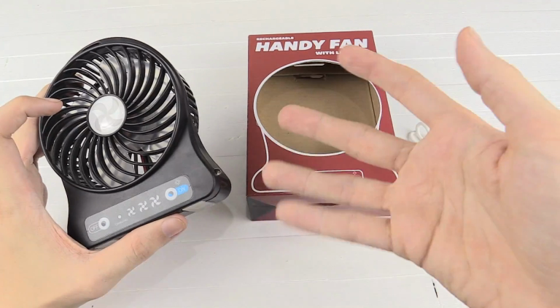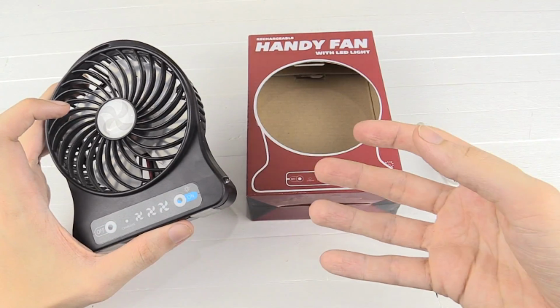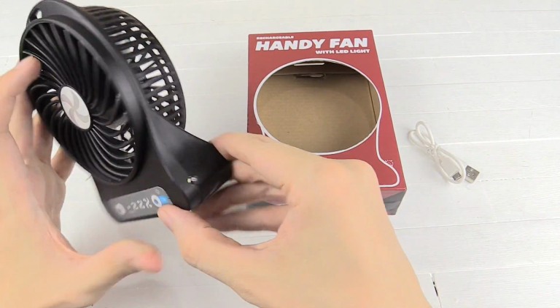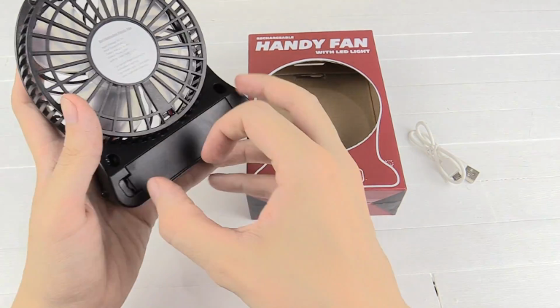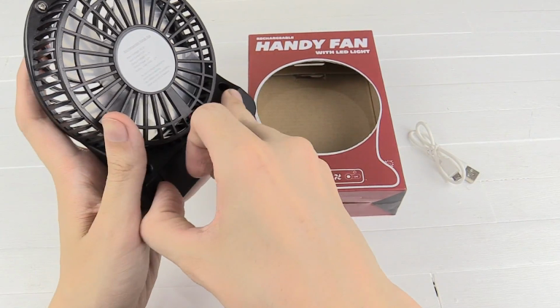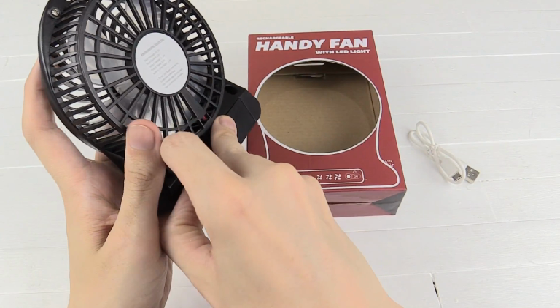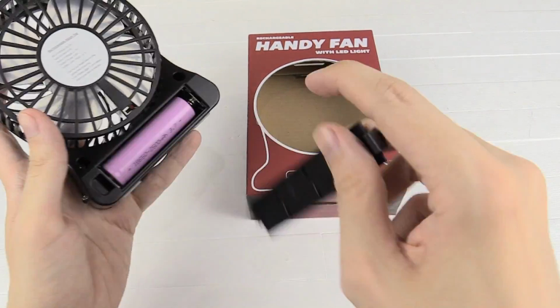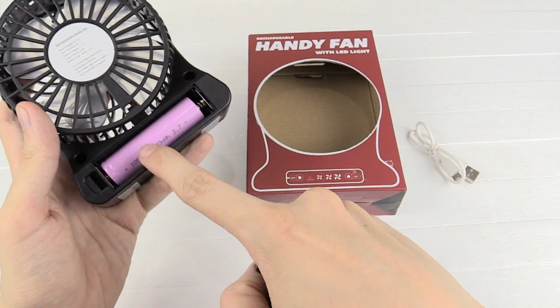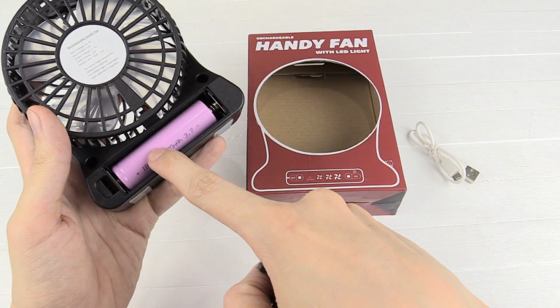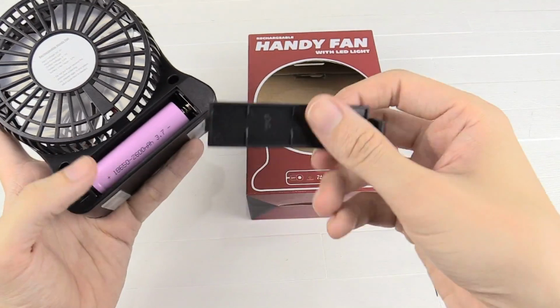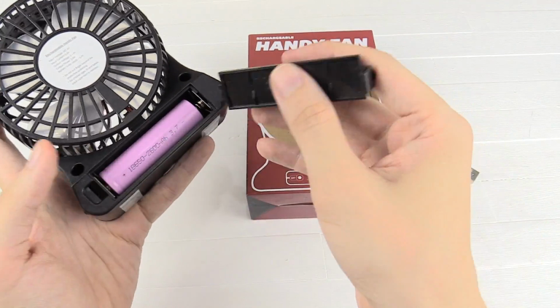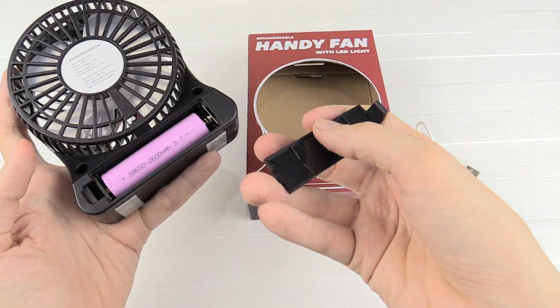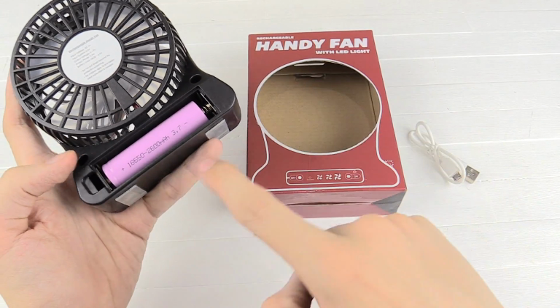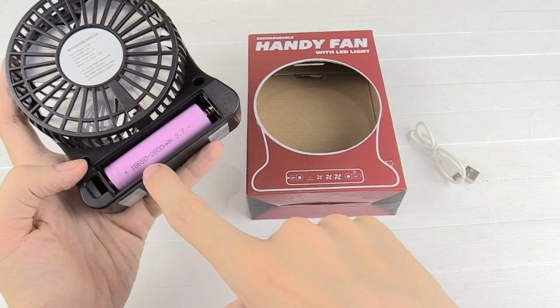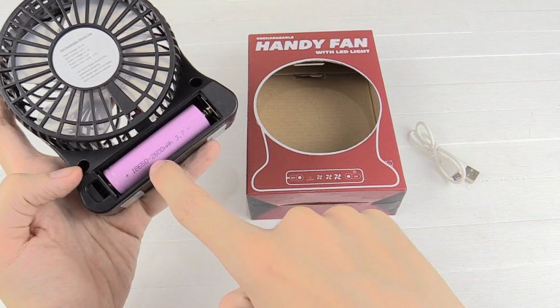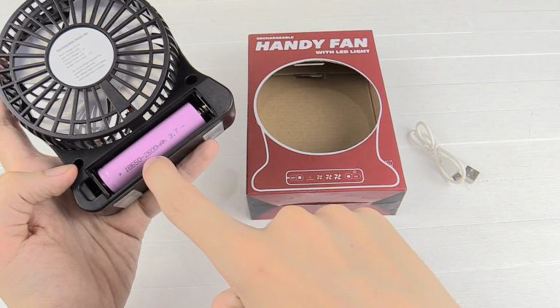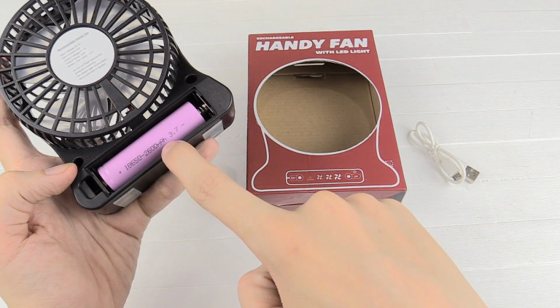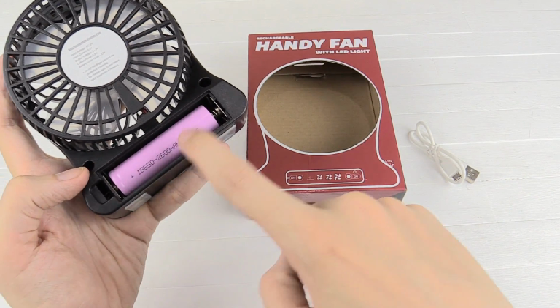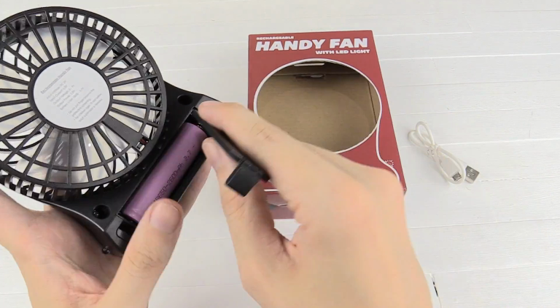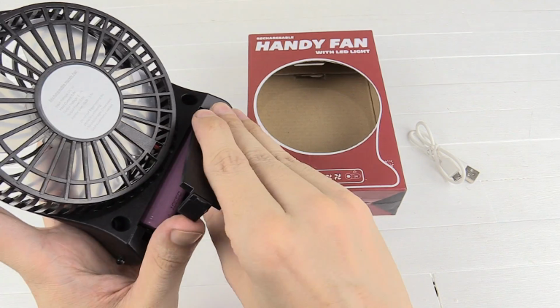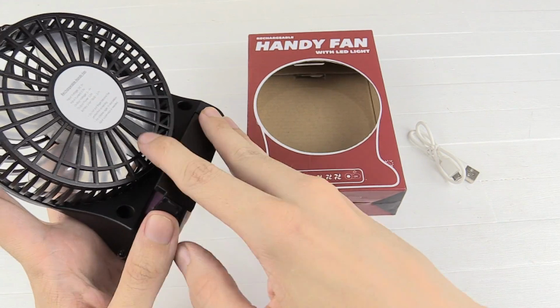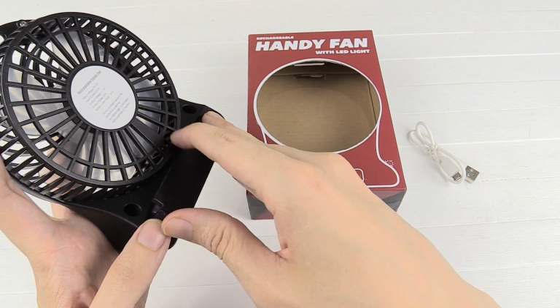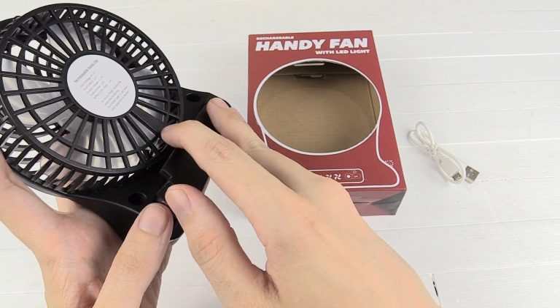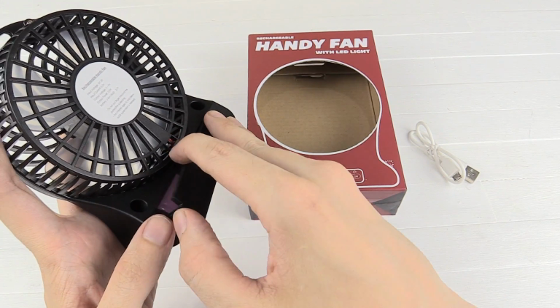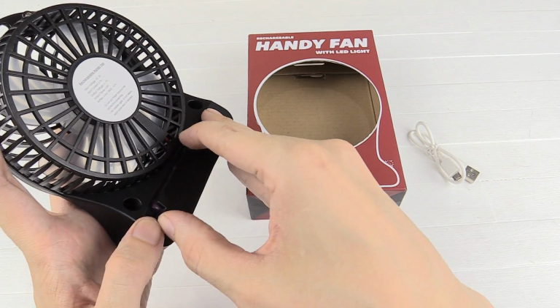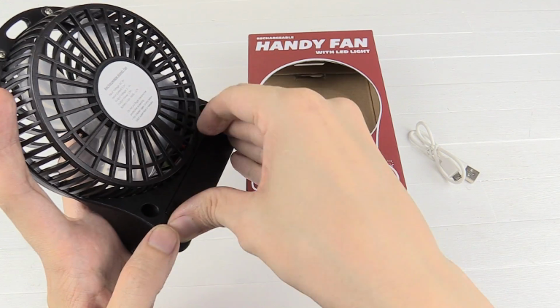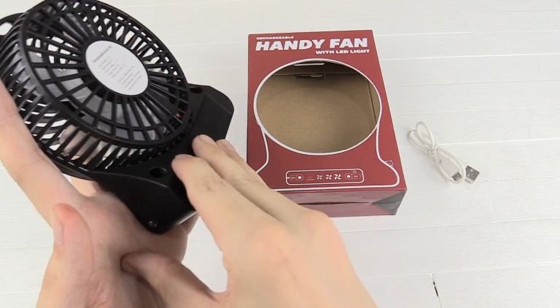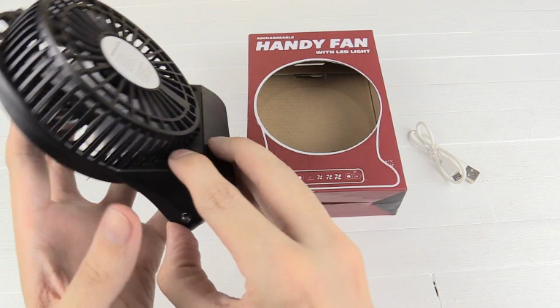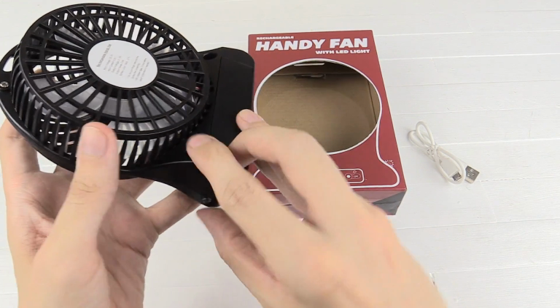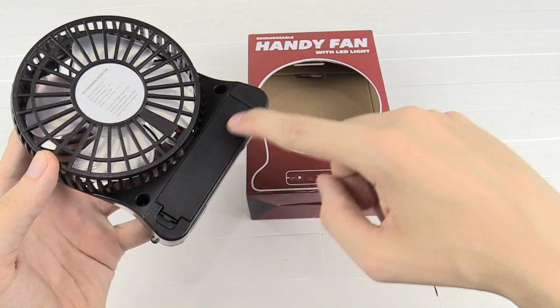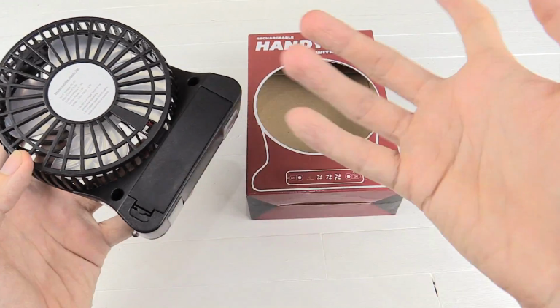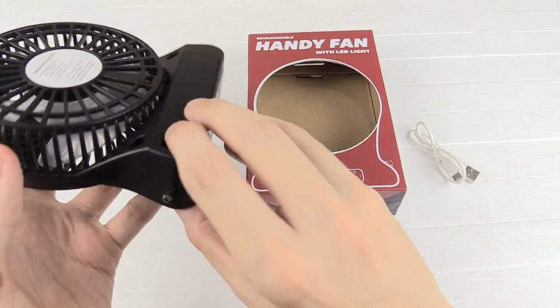Now if you don't know how these work, they have a battery inside — specifically an 18650 battery, which is a very common type of battery. This one says 2600 milliamp hours, but honestly you really don't know unless you measure it yourself, because they'll just print anything on that battery.